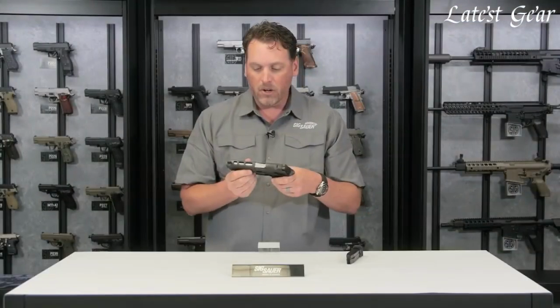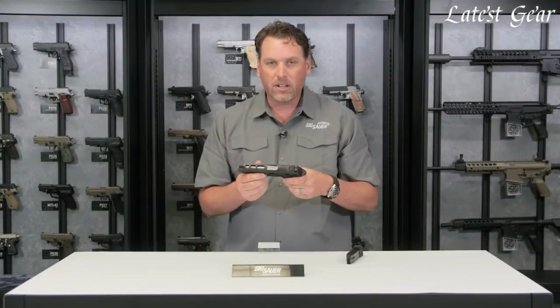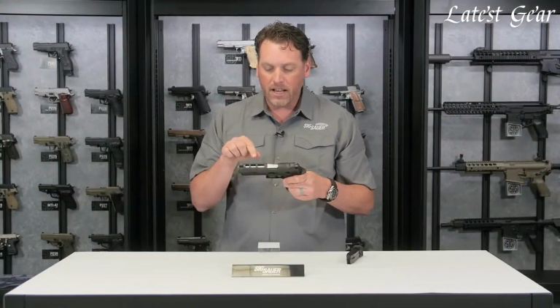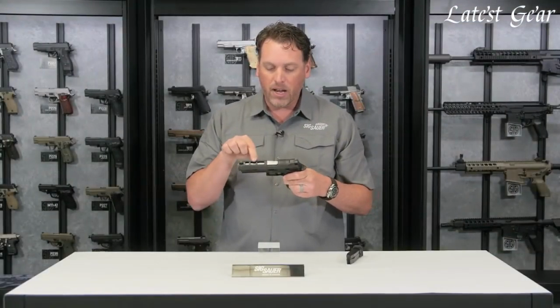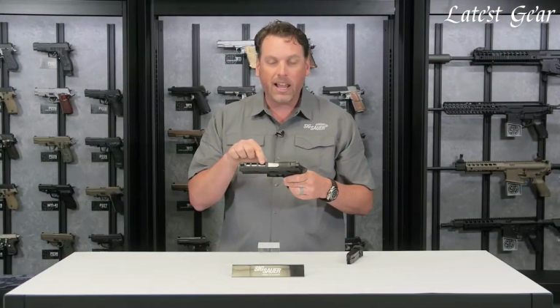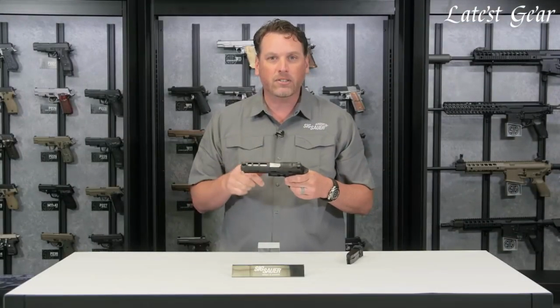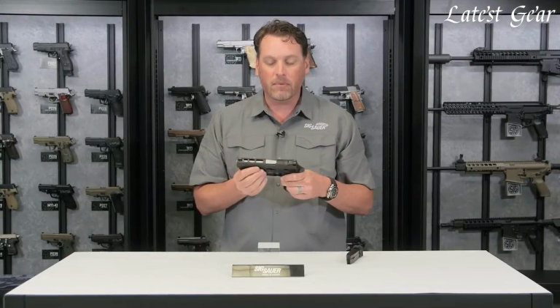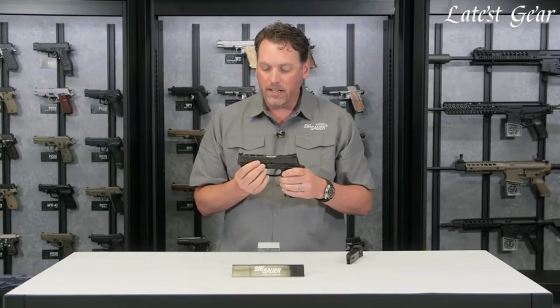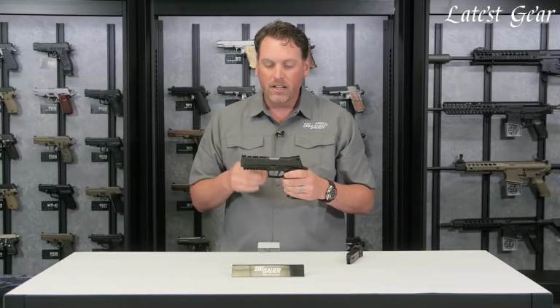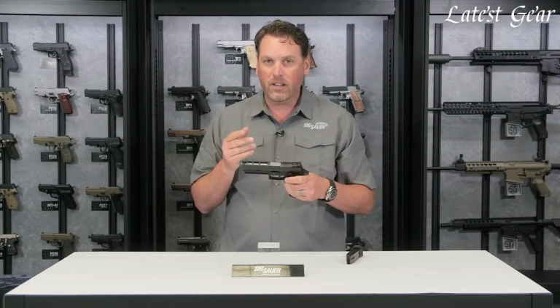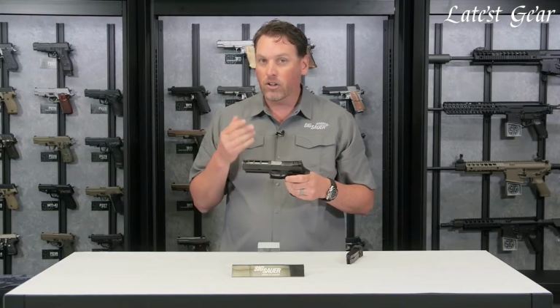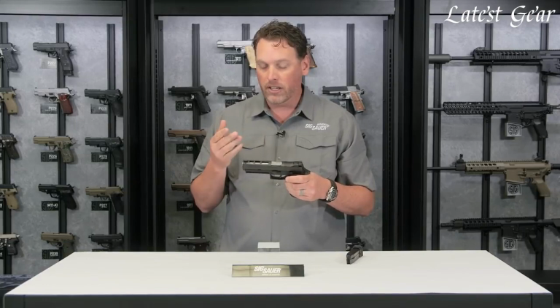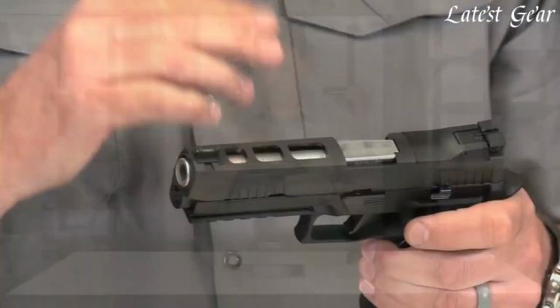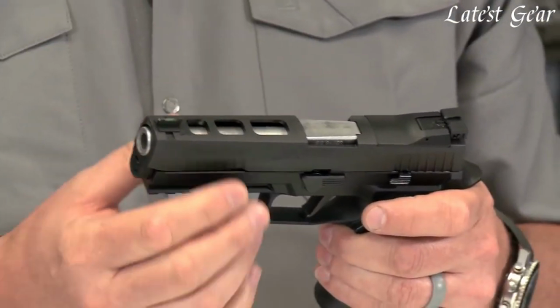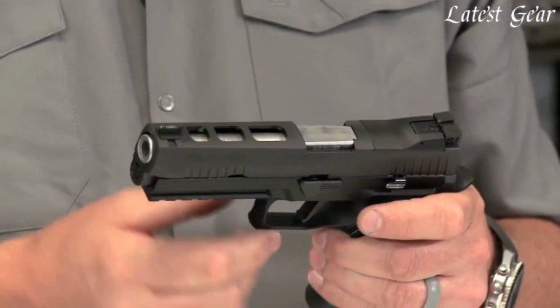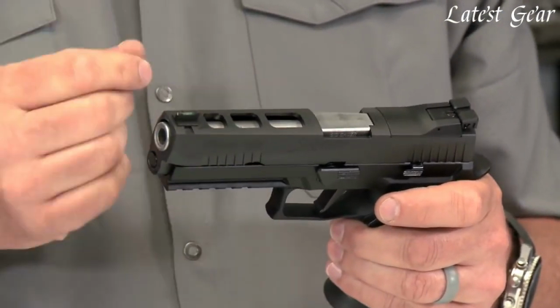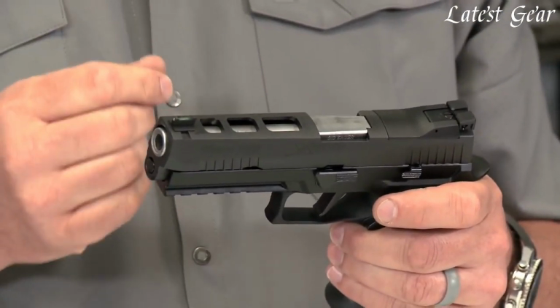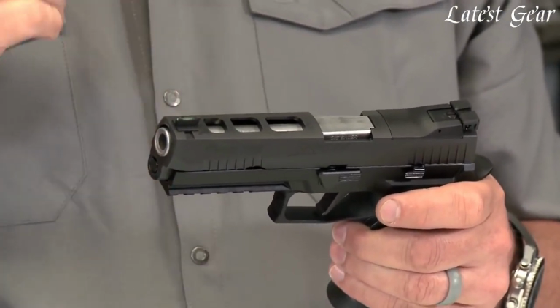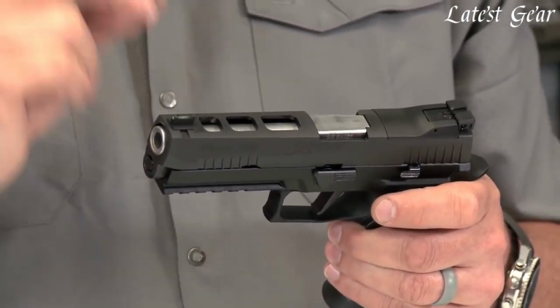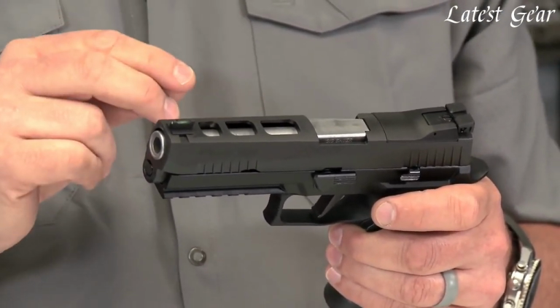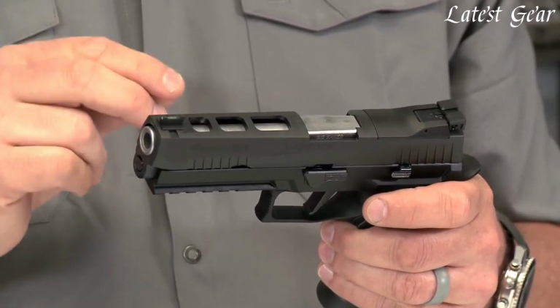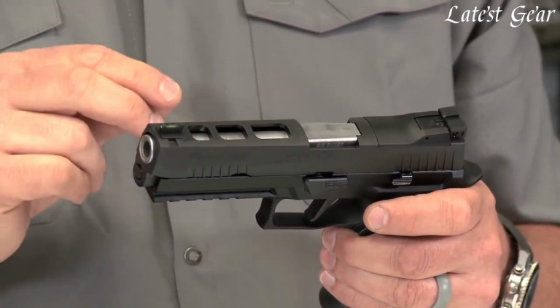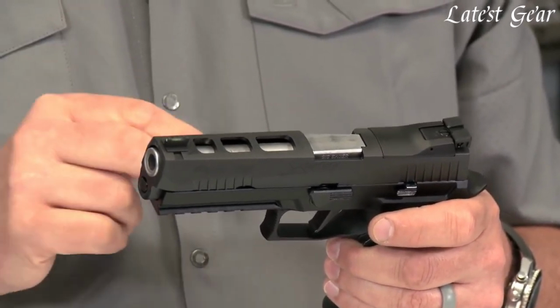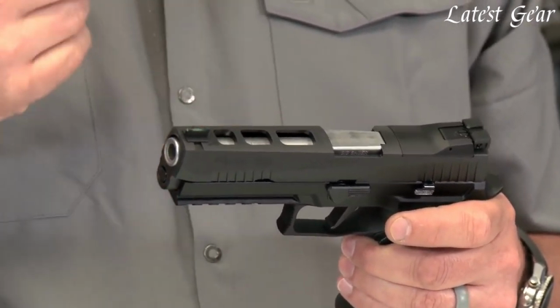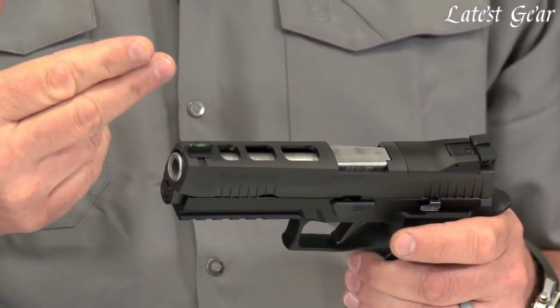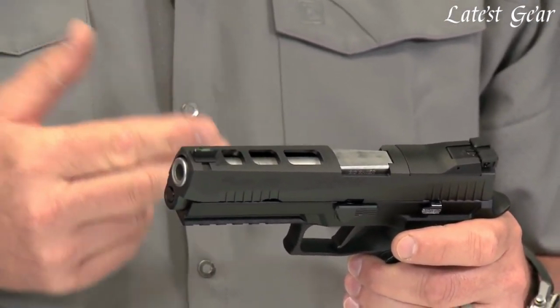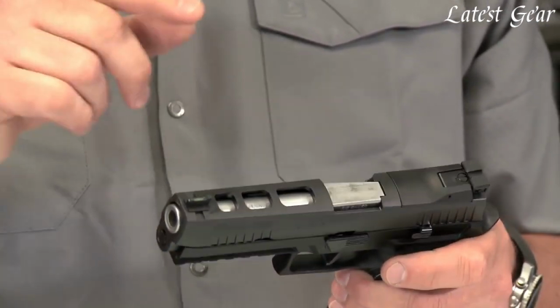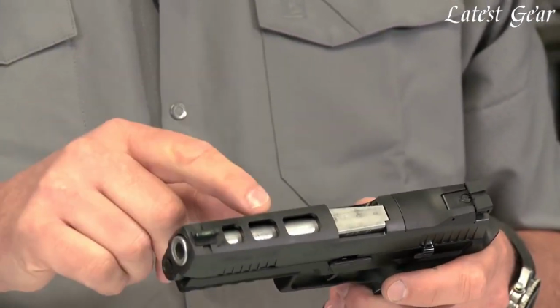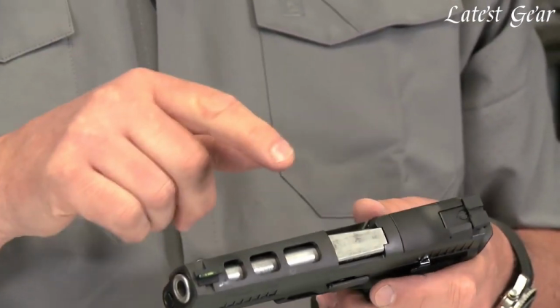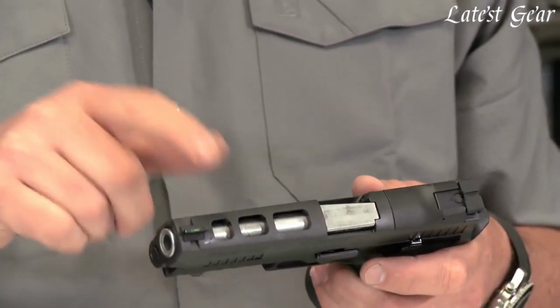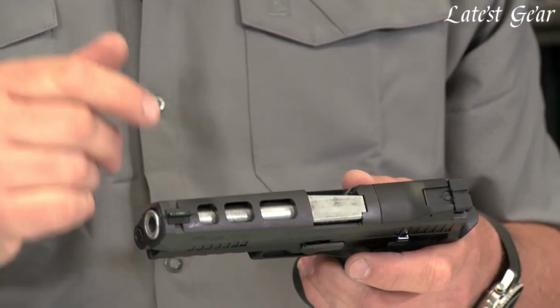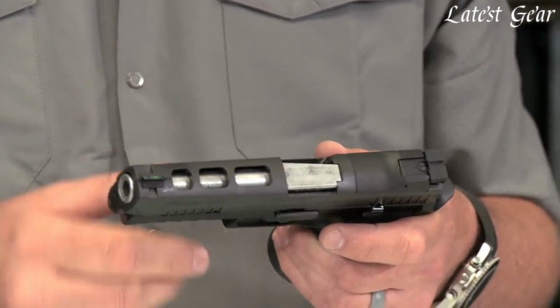You'll notice the slide also has lightning cuts on the top. These cuts do have a function — not just a cool look. We knew exactly what the optimal weight of this slide had to be. We had to take some weight out somewhere, and that's where we did it, and it turned out to be a really cool look as well.